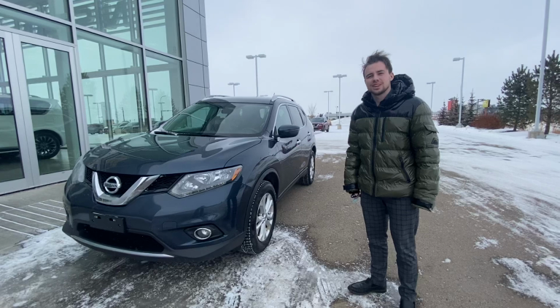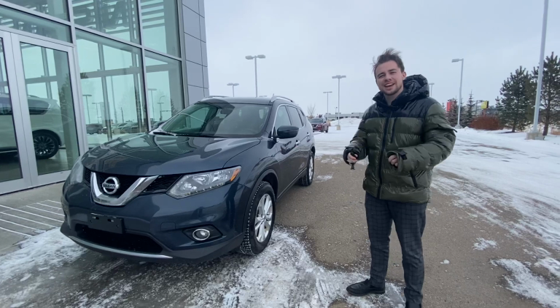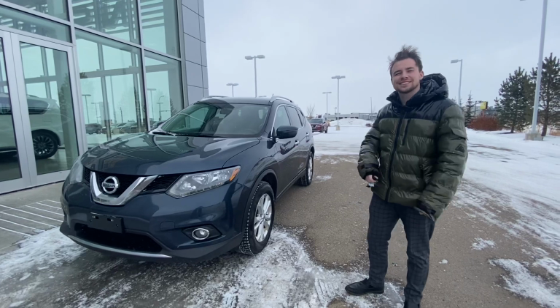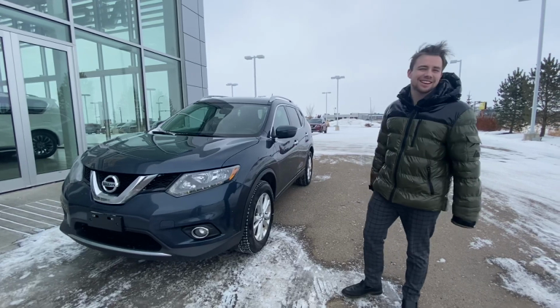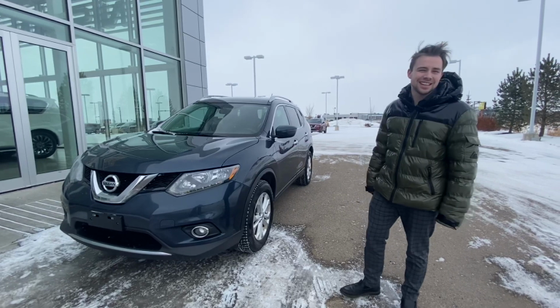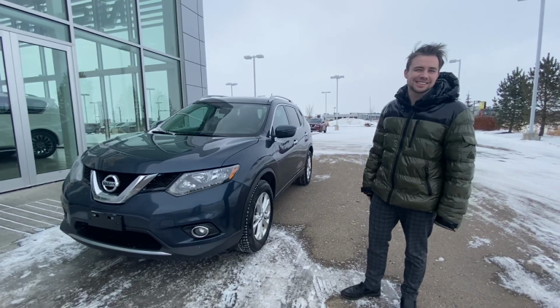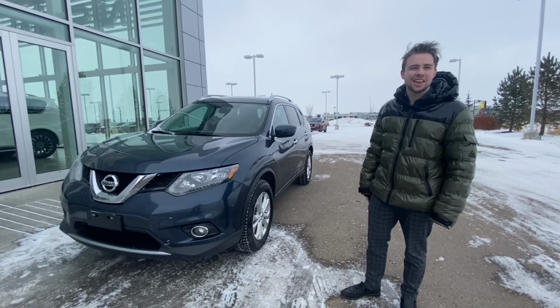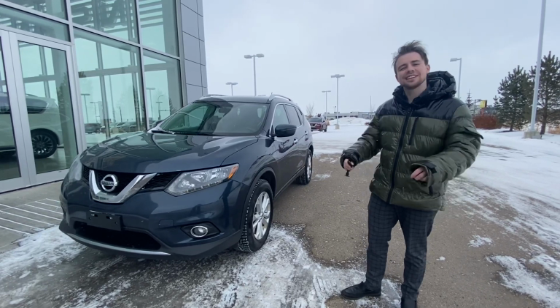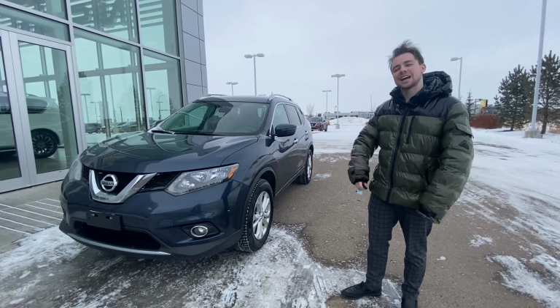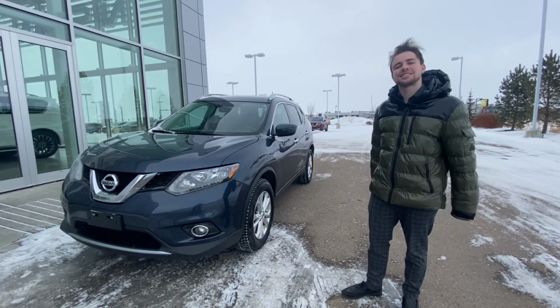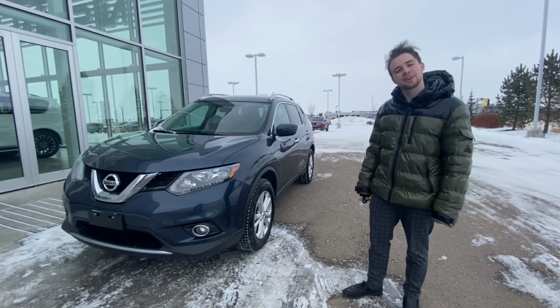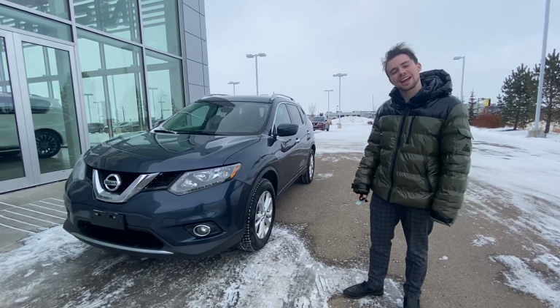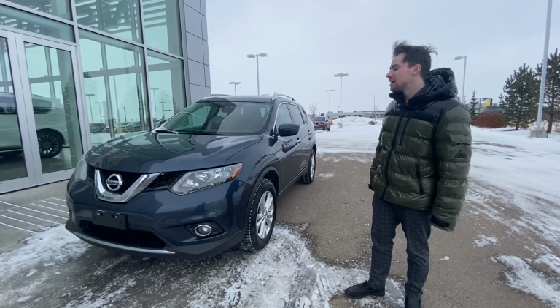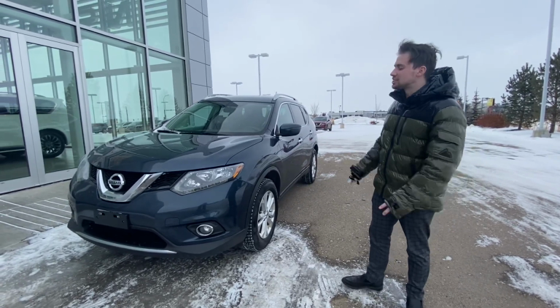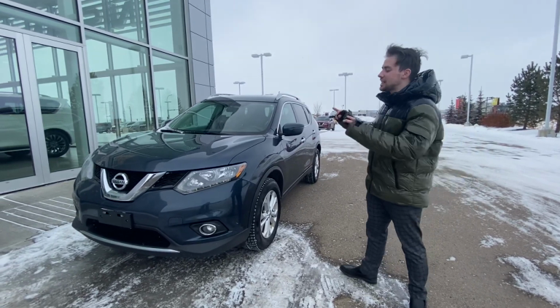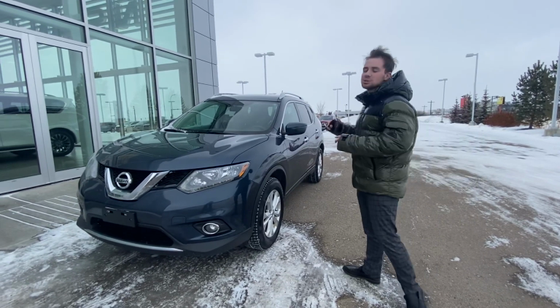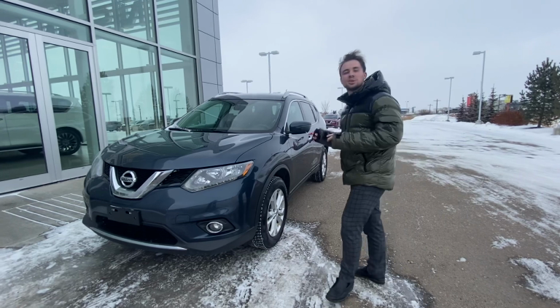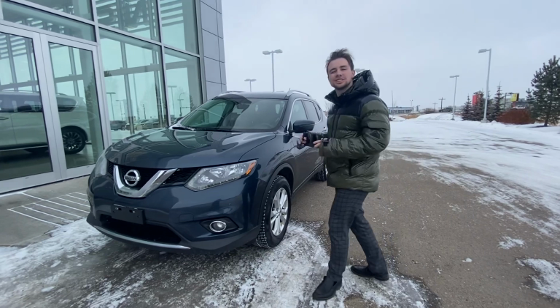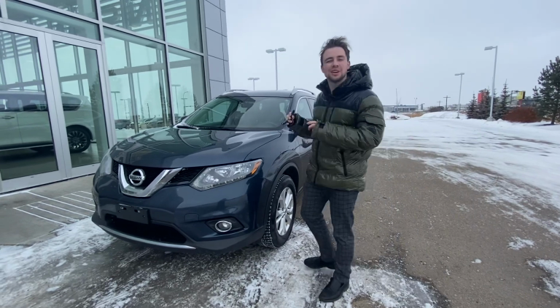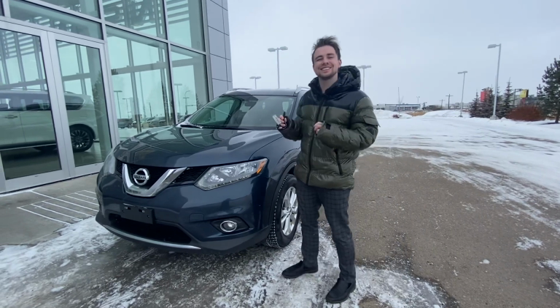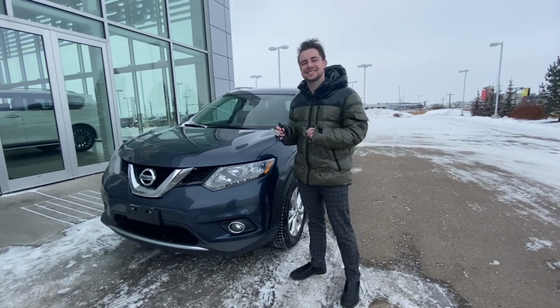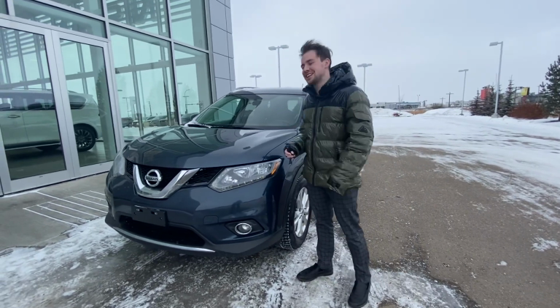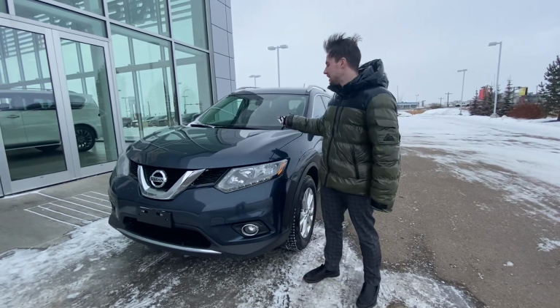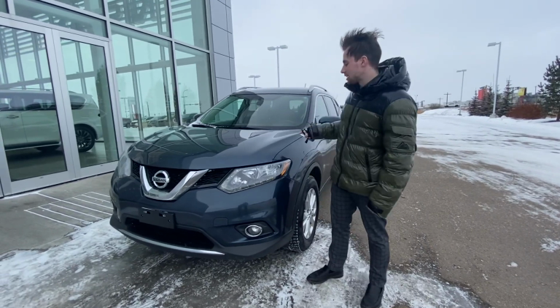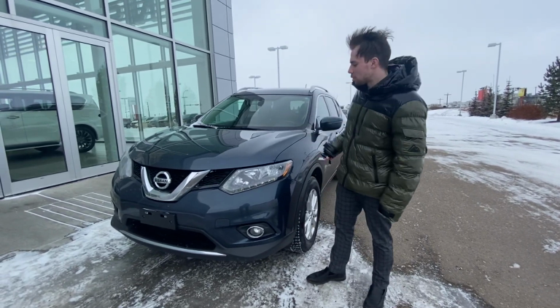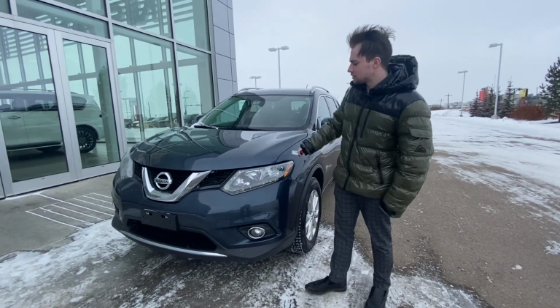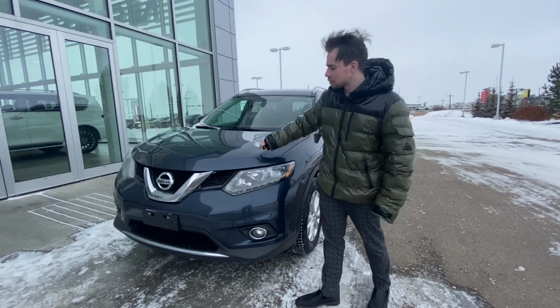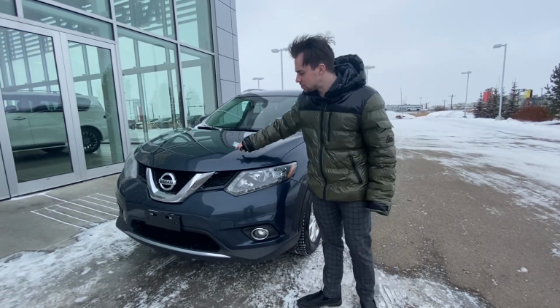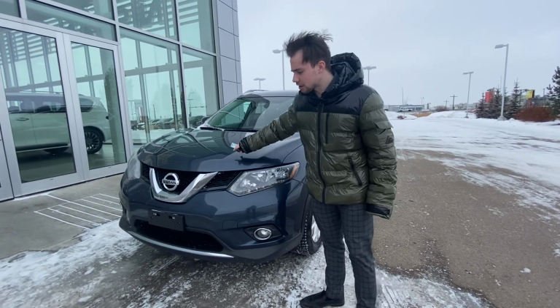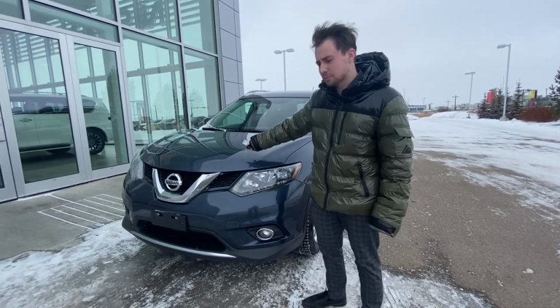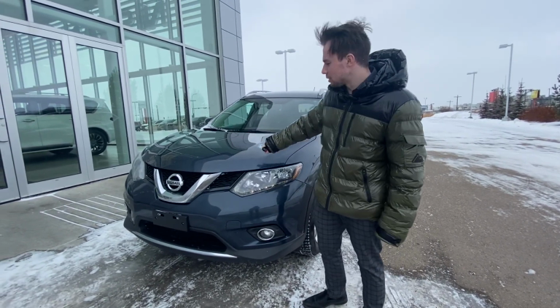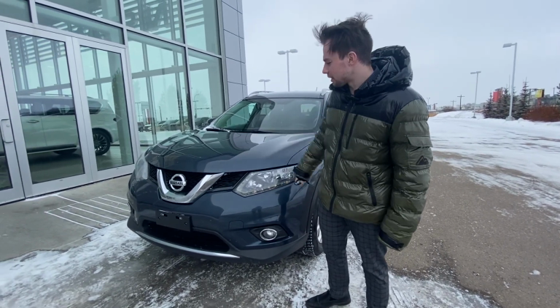Hey guys, Zach here at Adeli Nissan. I thought I'd take the time to step in front of the camera and show you this absolutely gorgeous 2016 Nissan Rogue in this gorgeous dark, dark blue color.